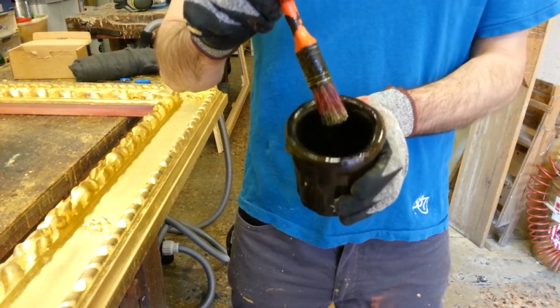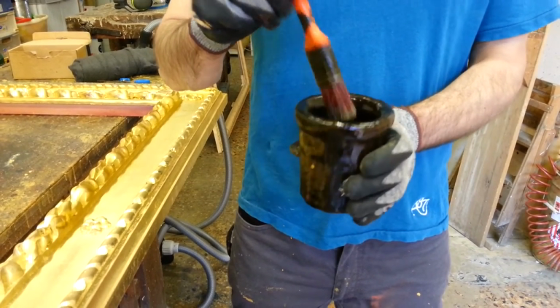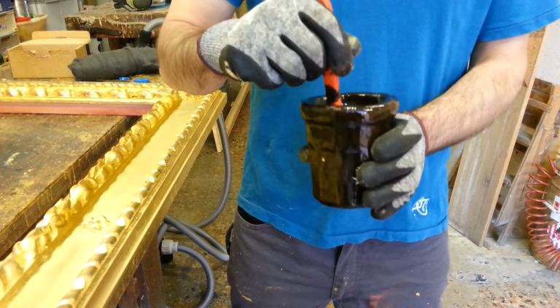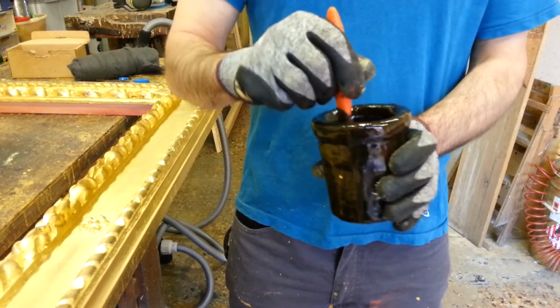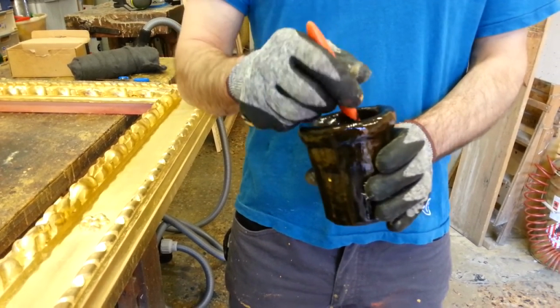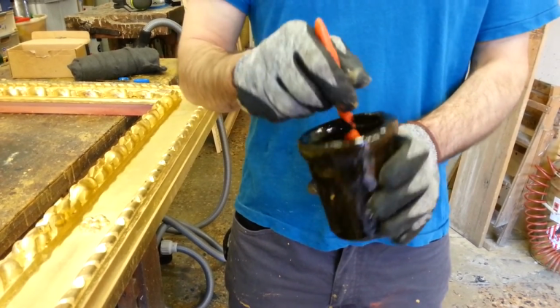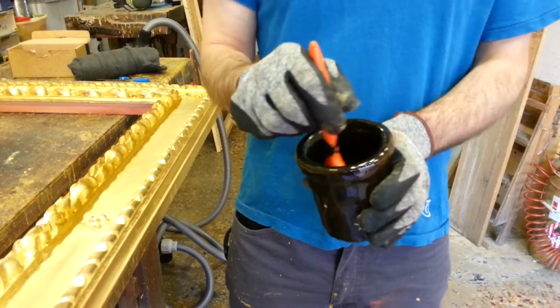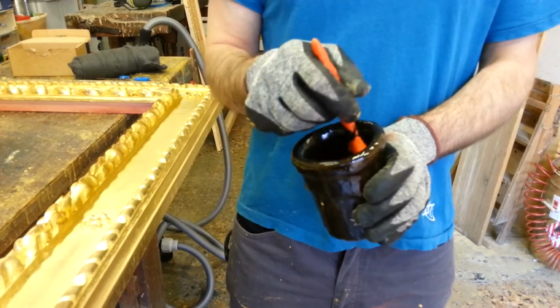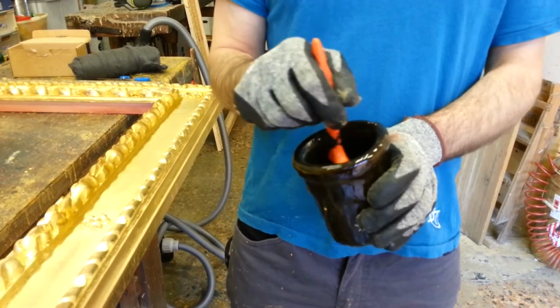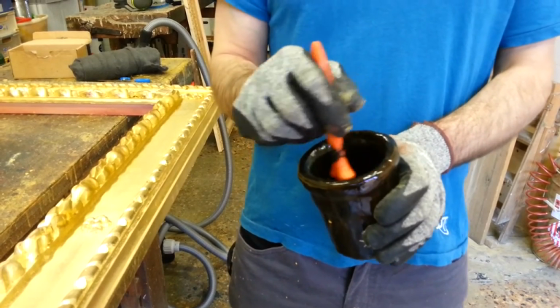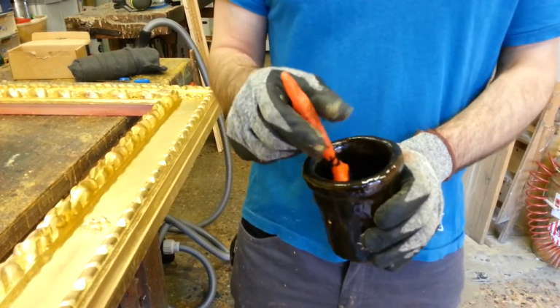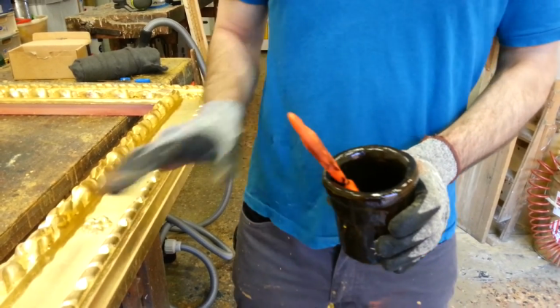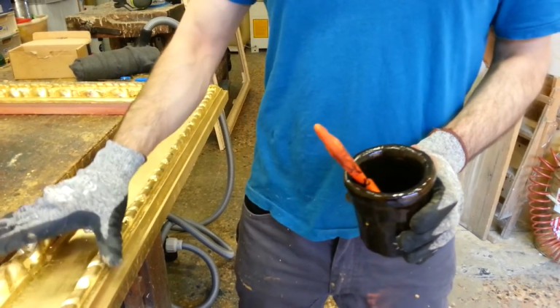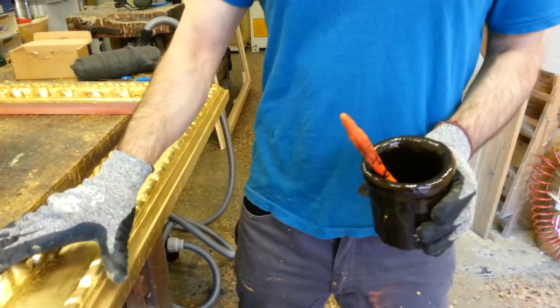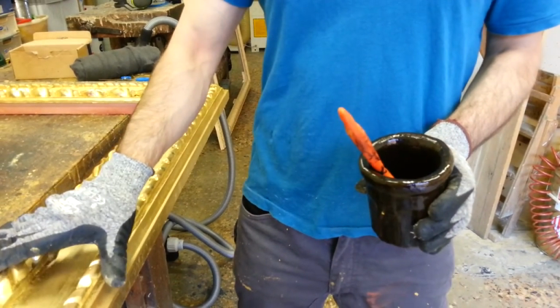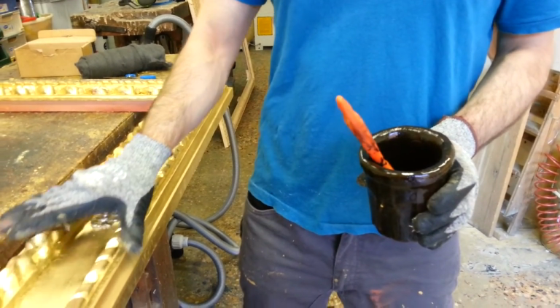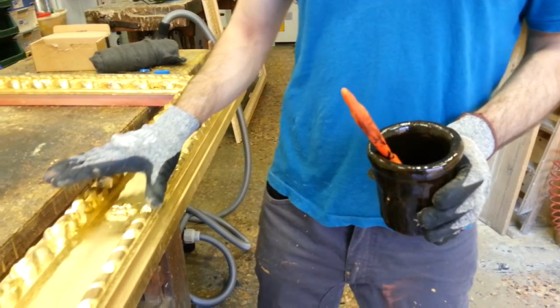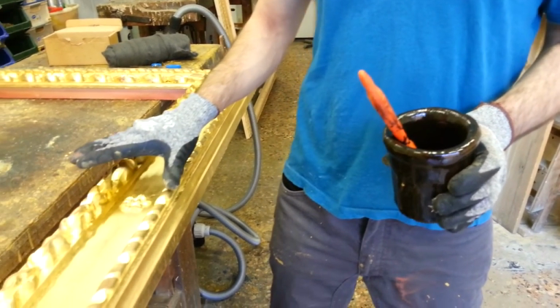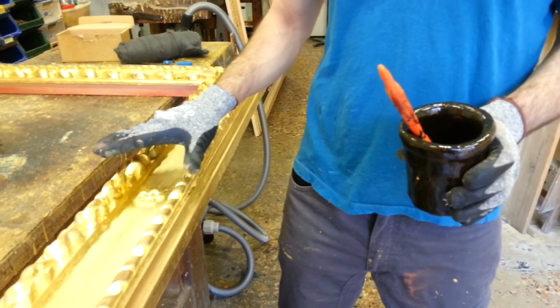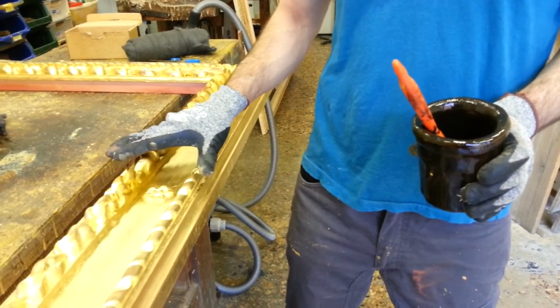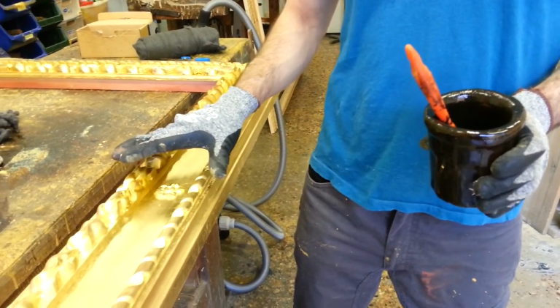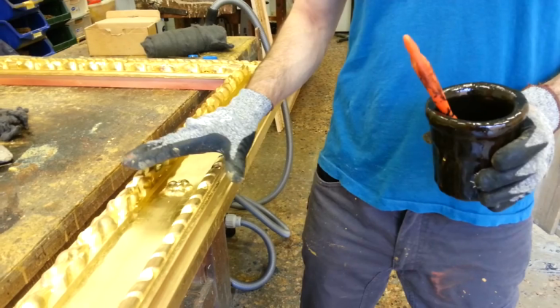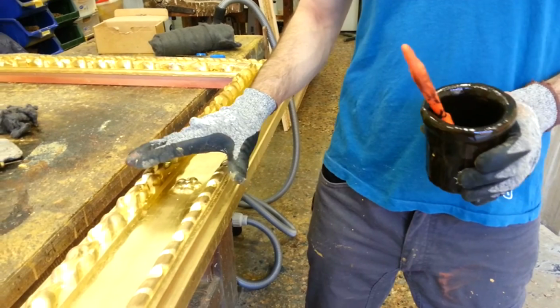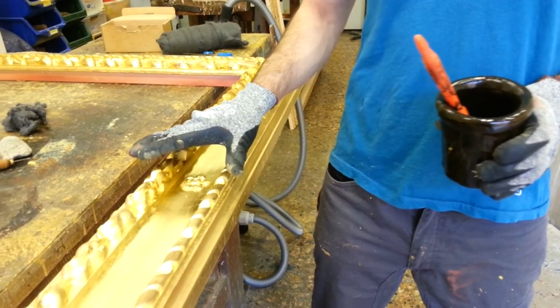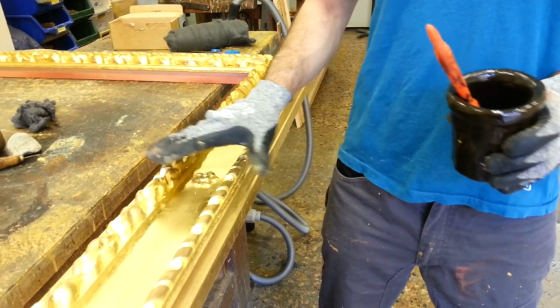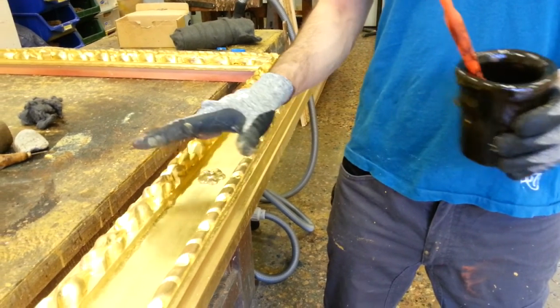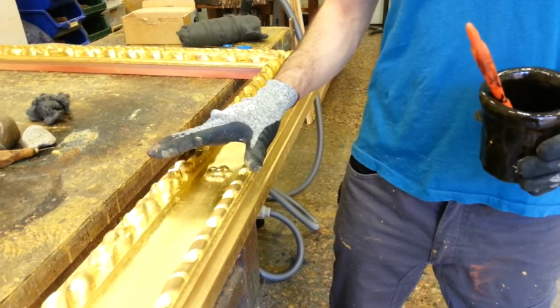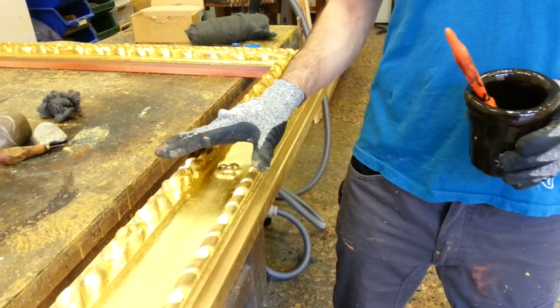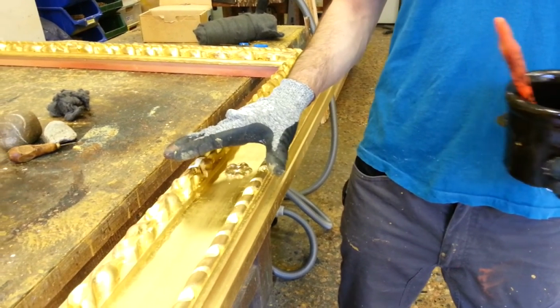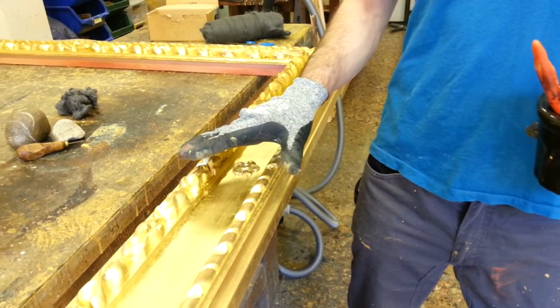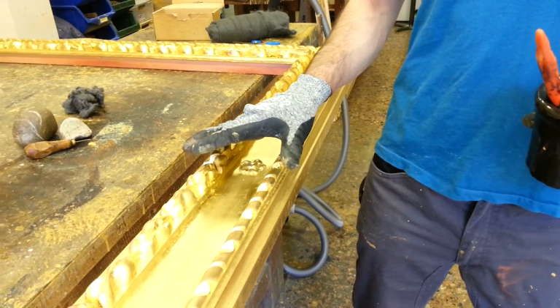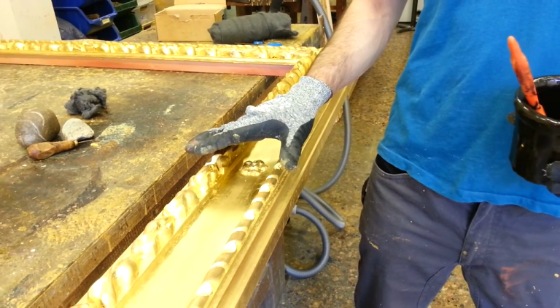So now I'm going to use this in the next video to darken this picture frame and make it look like an antique picture frame.